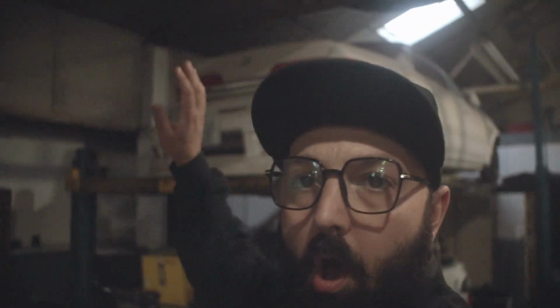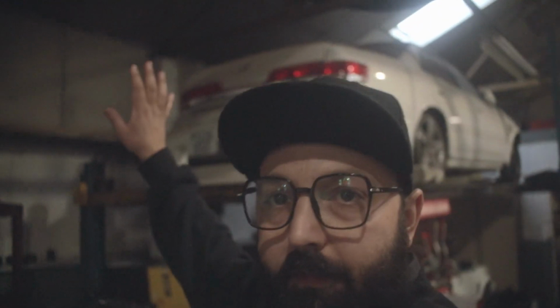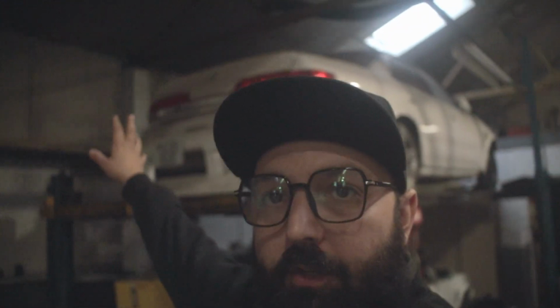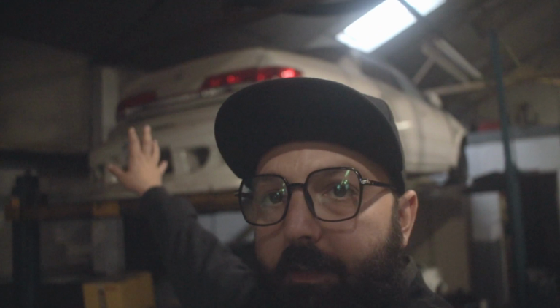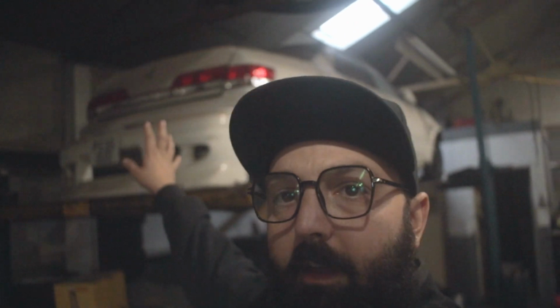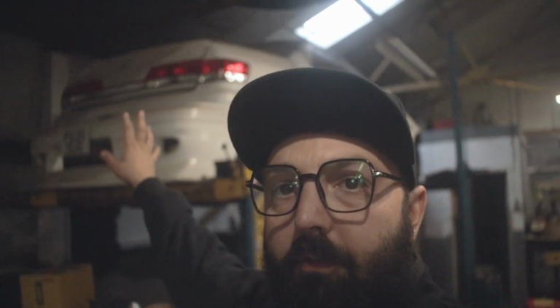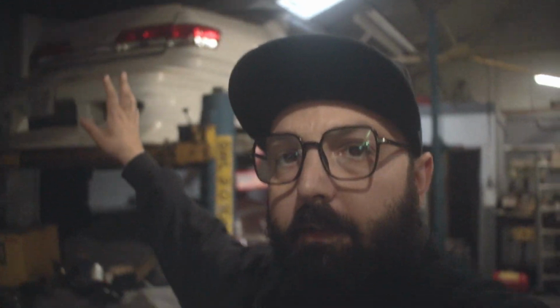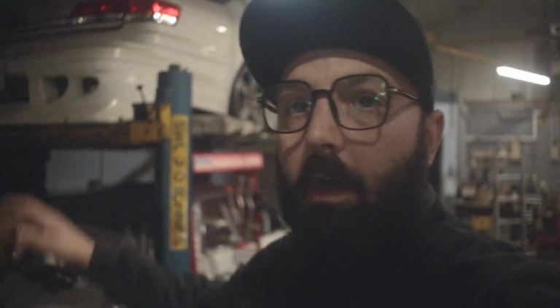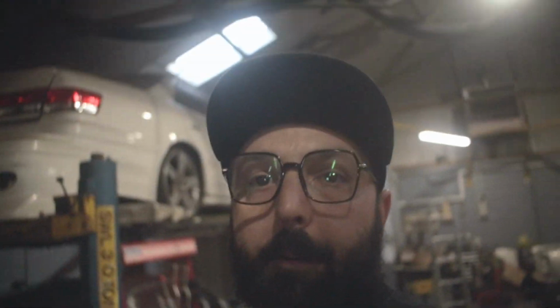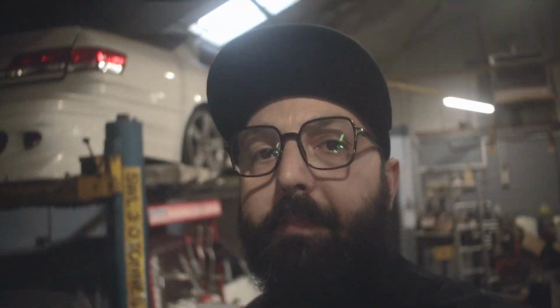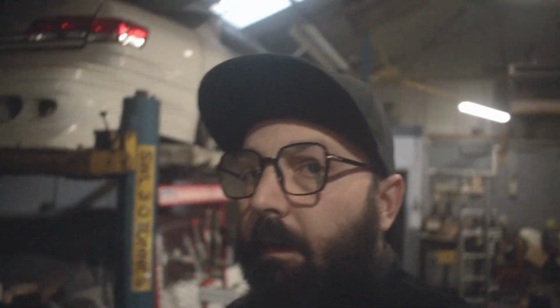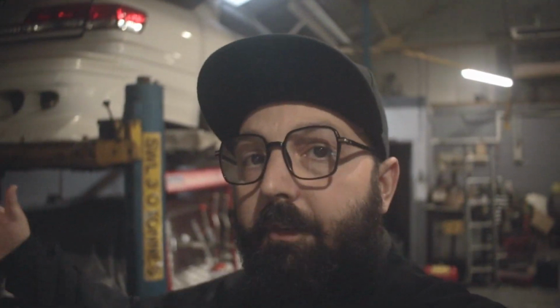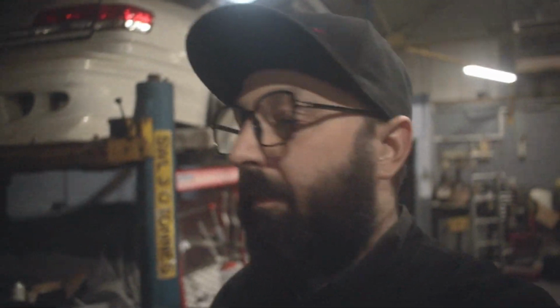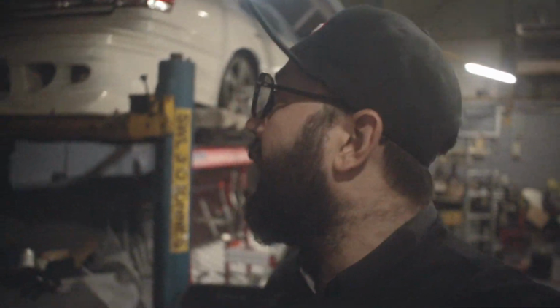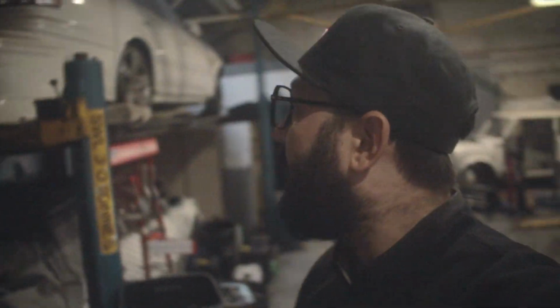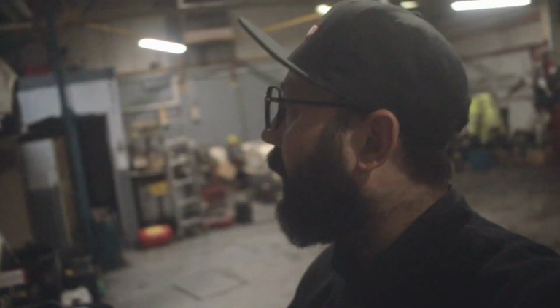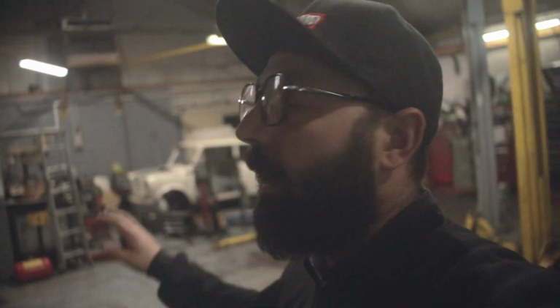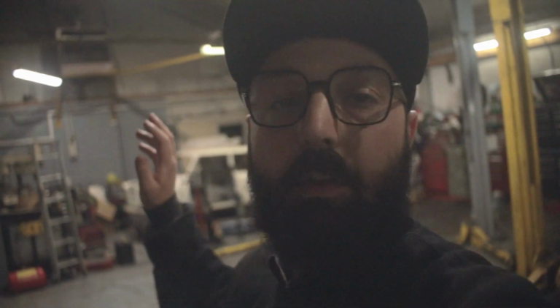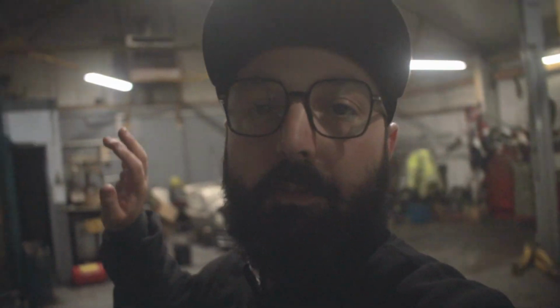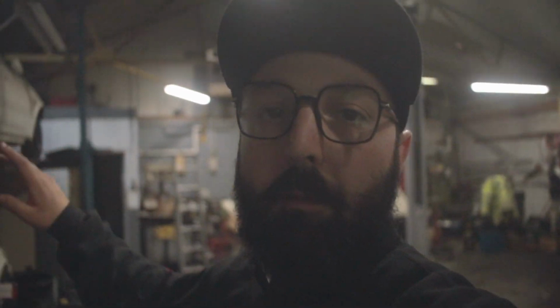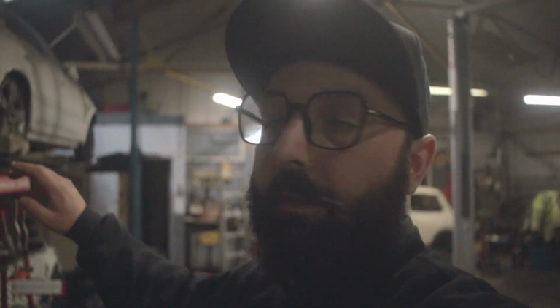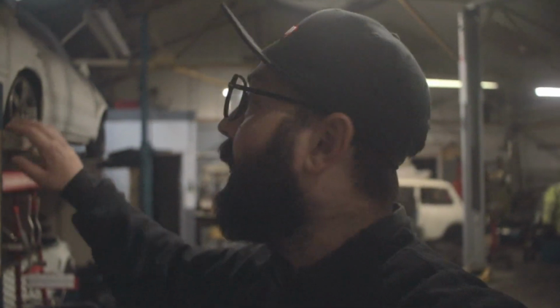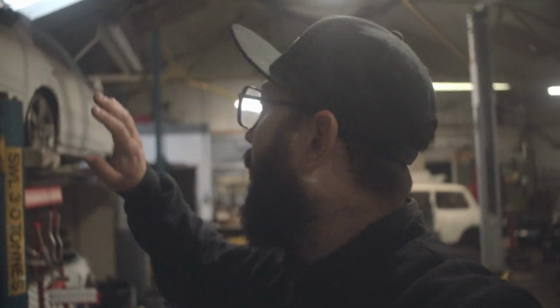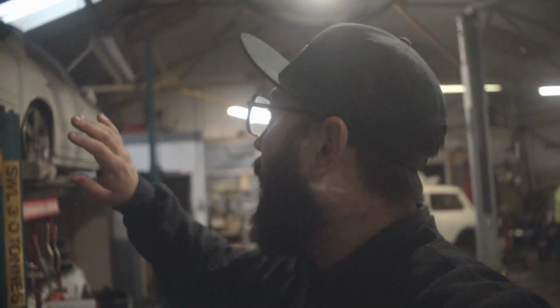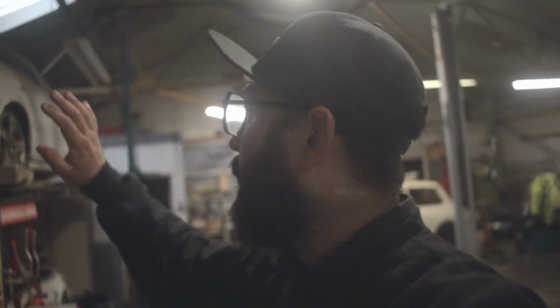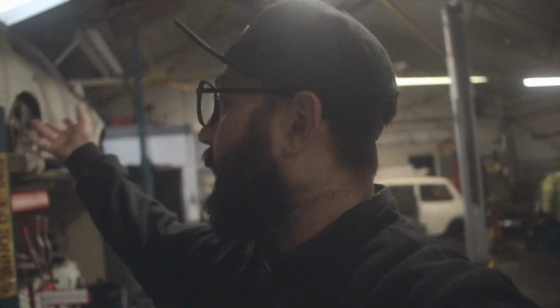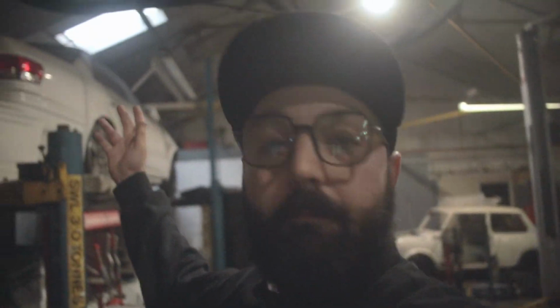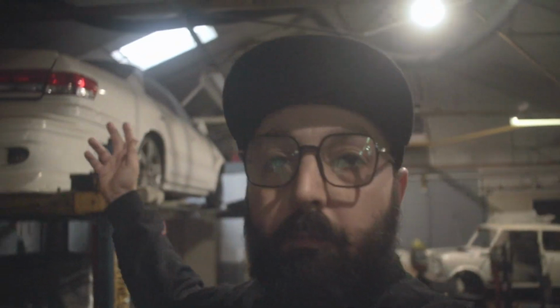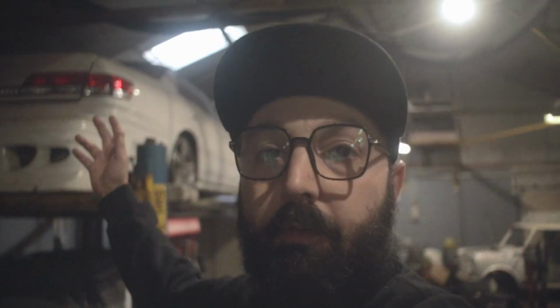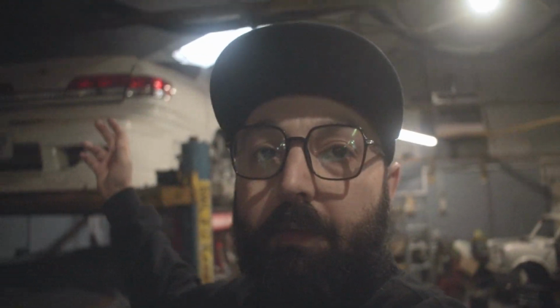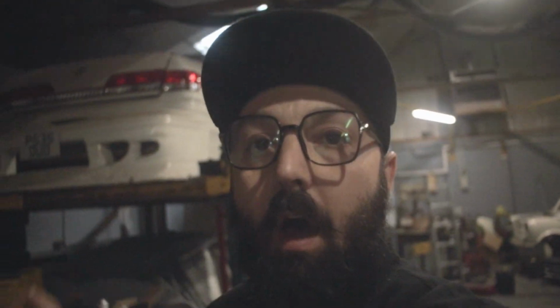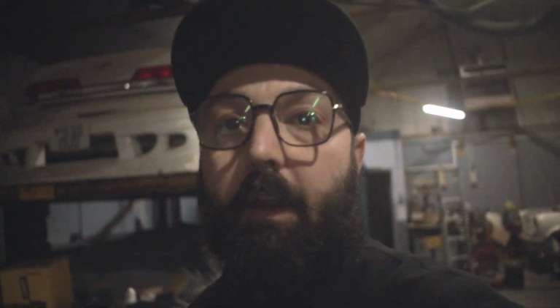Obviously the JZX100 — I just haven't done anything. So the engine is still in bits, and well, so is the car really.